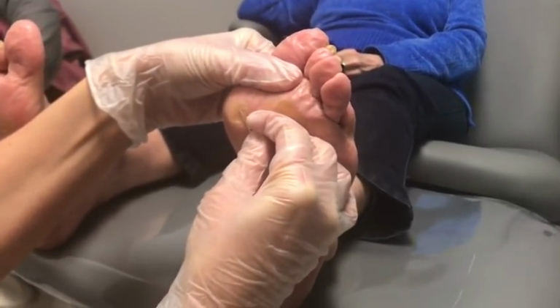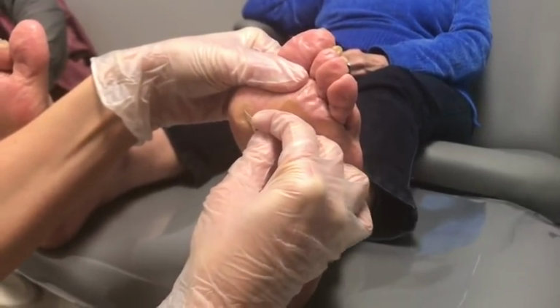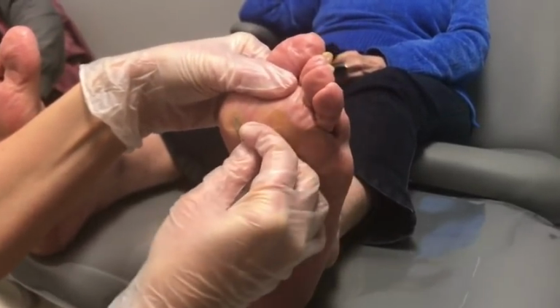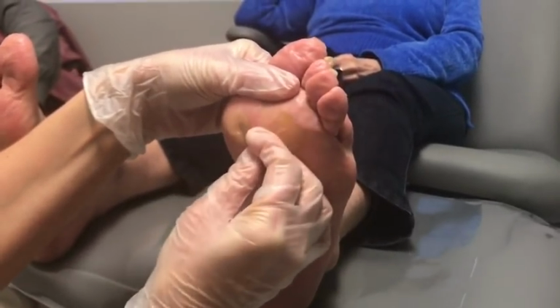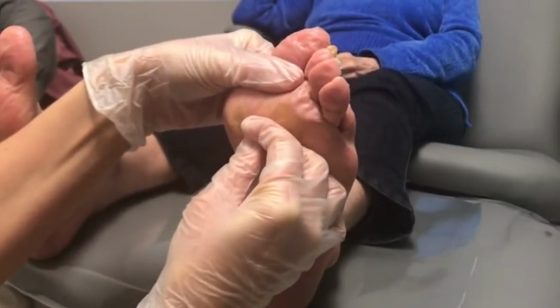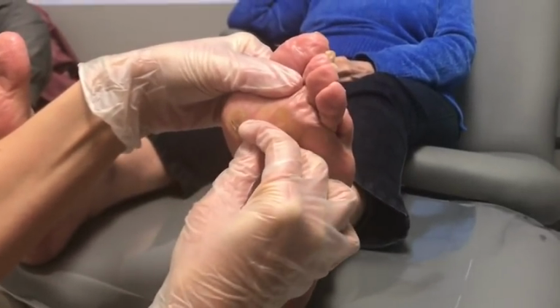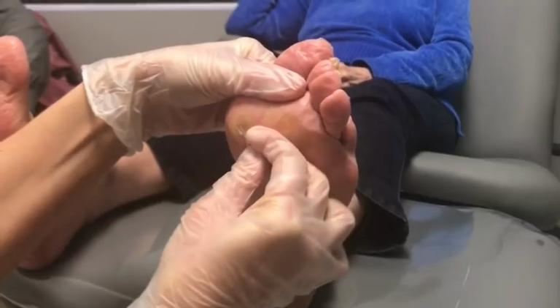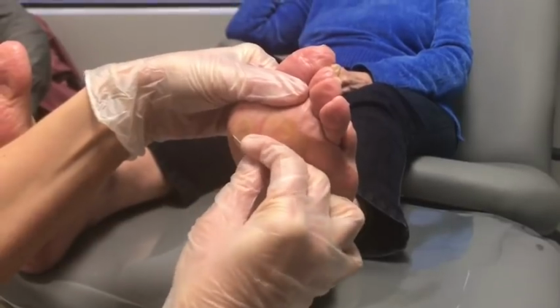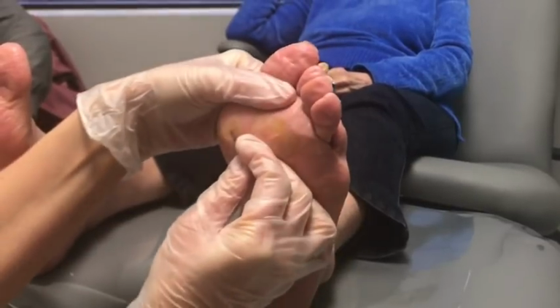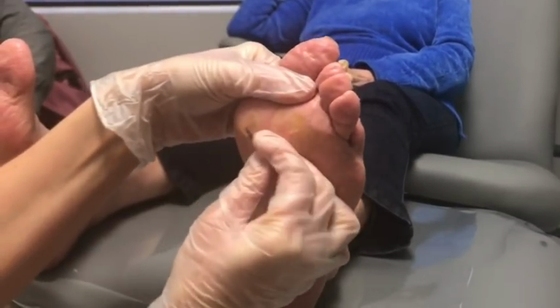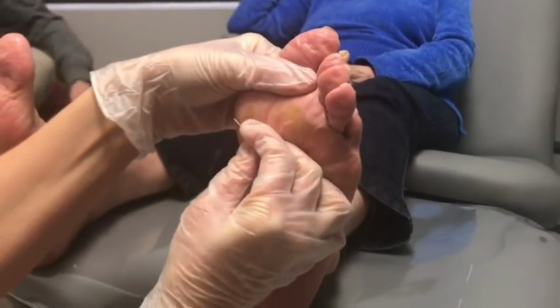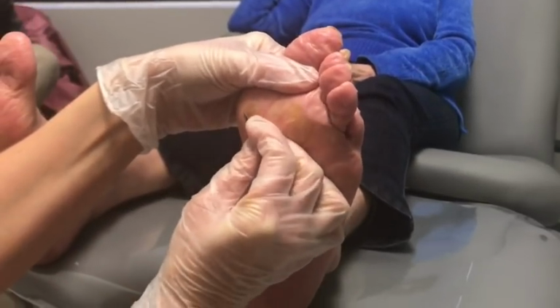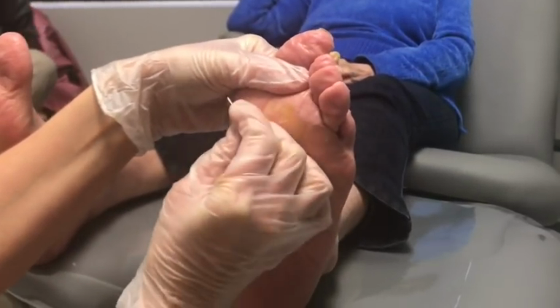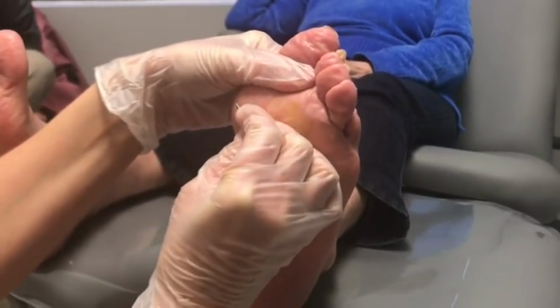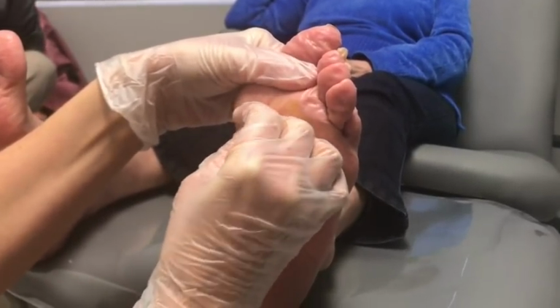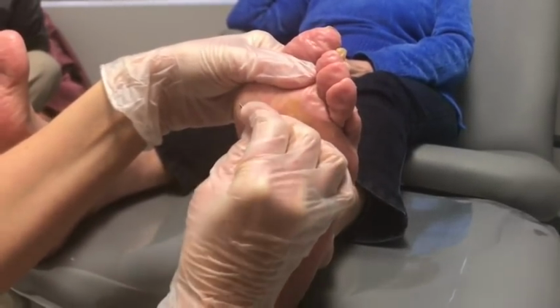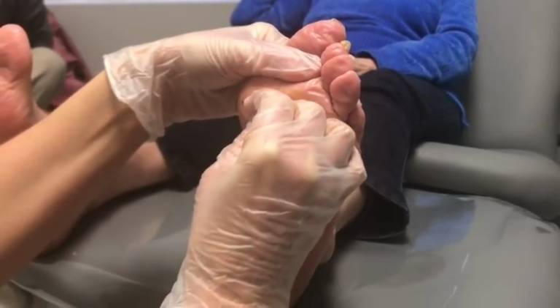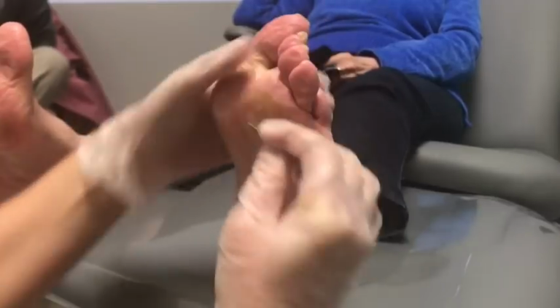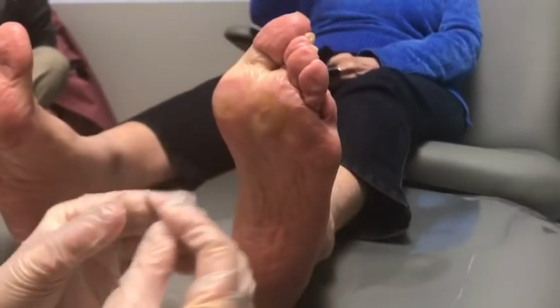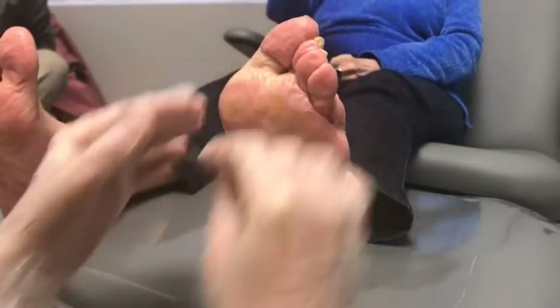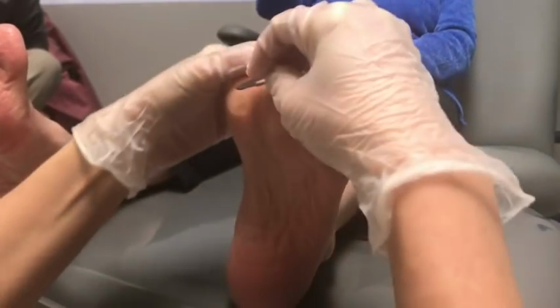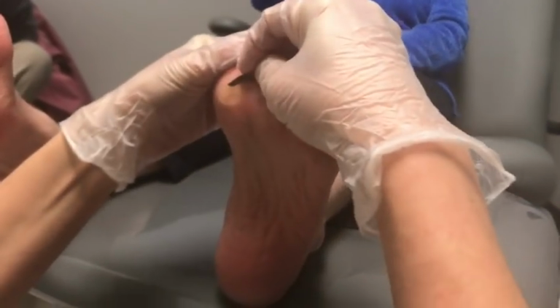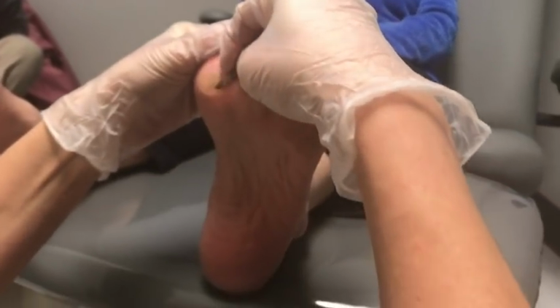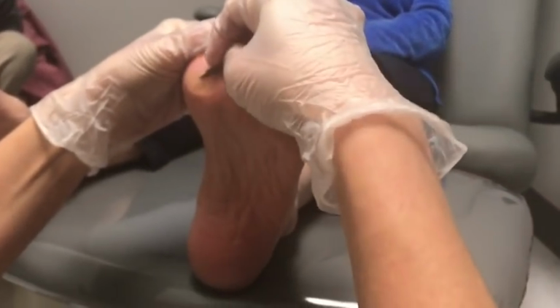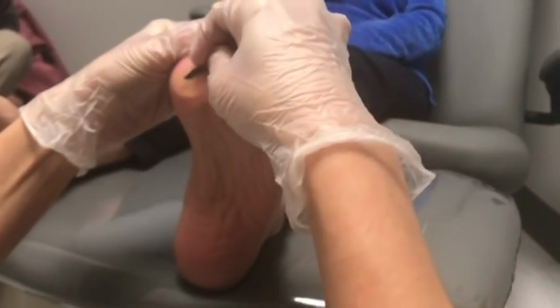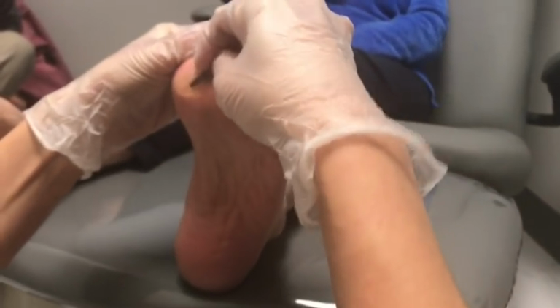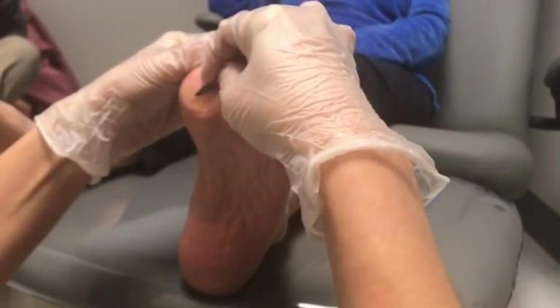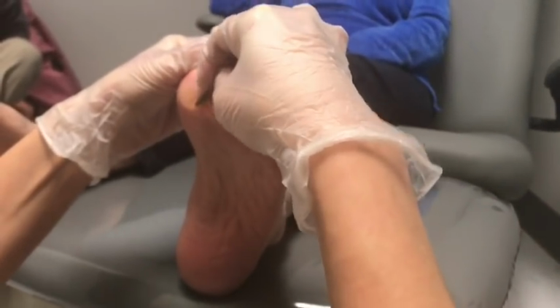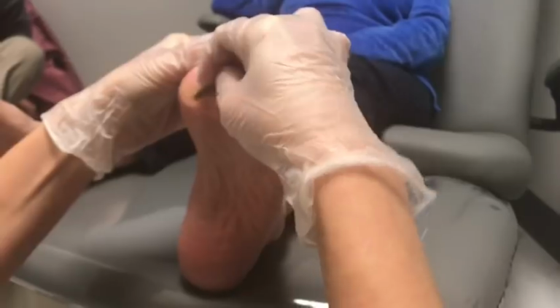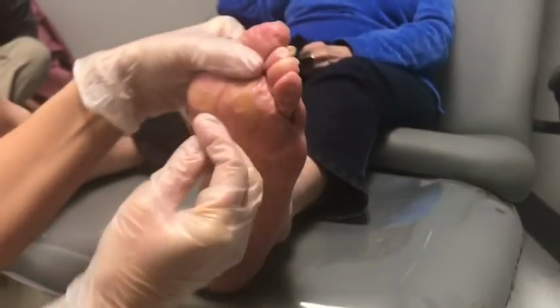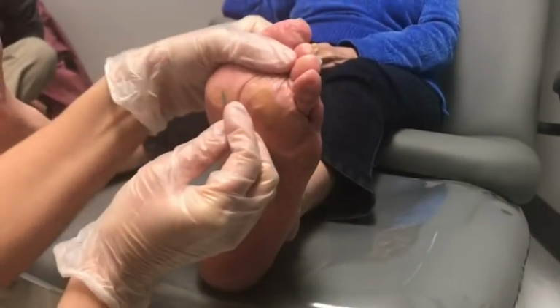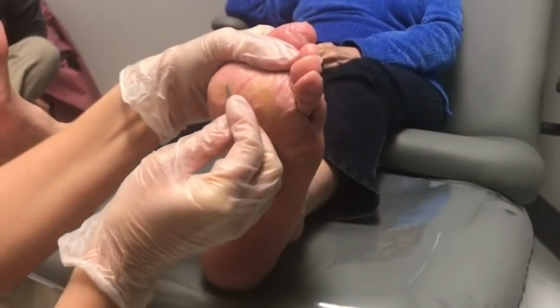We've got several calluses here. So tell me everything you've done to treat these. Well, I have a little shaver and I do that. I bought her some sandpaper too. I soak my feet too.